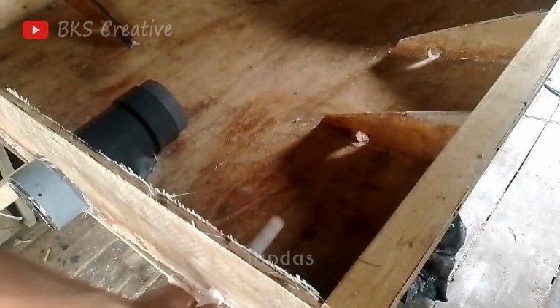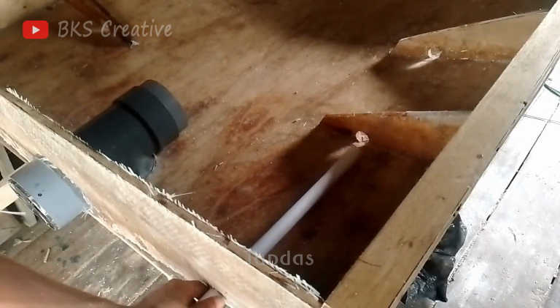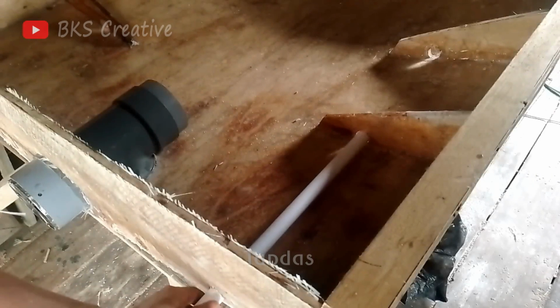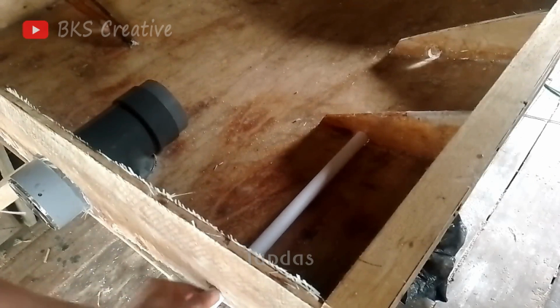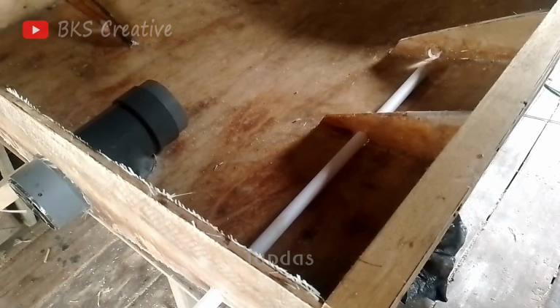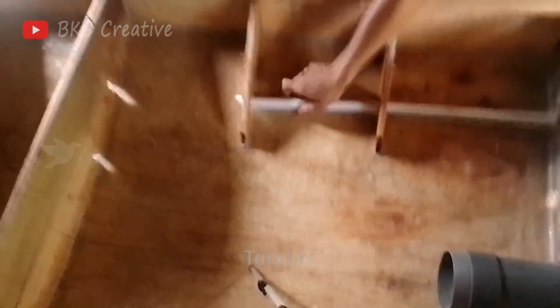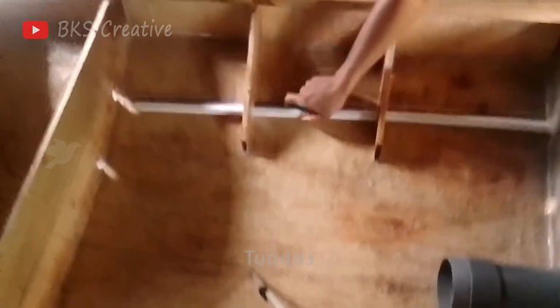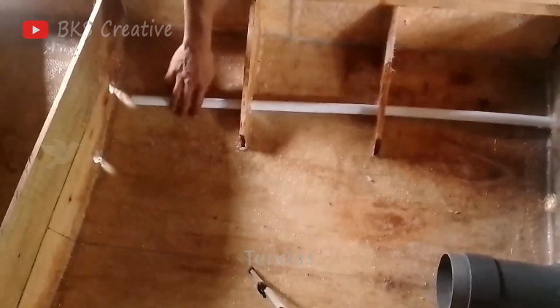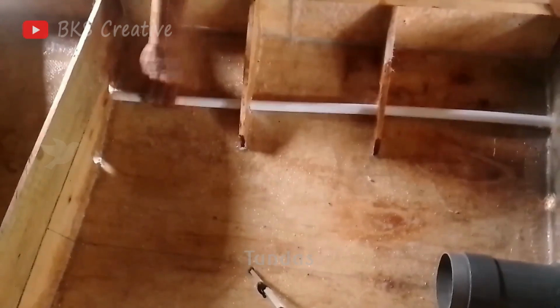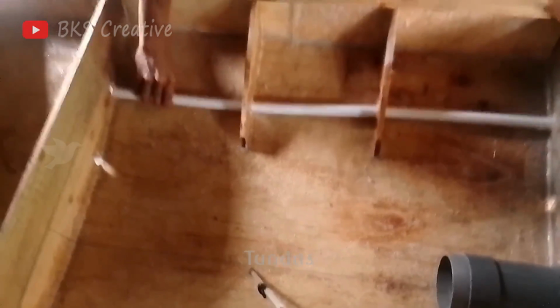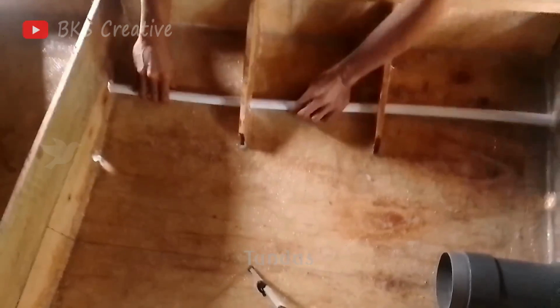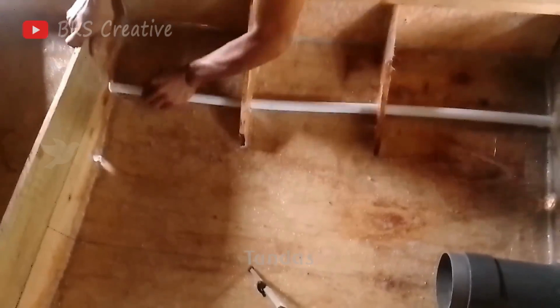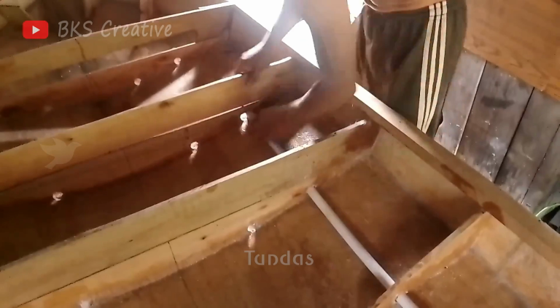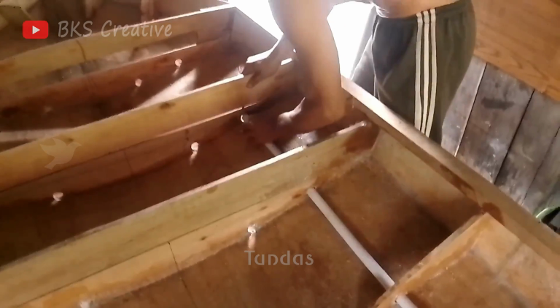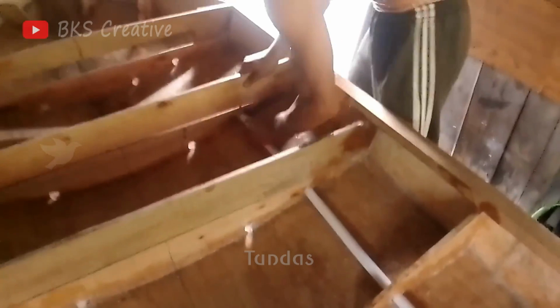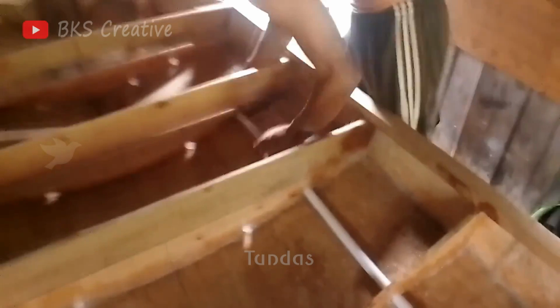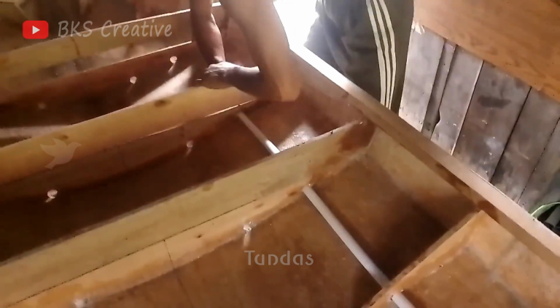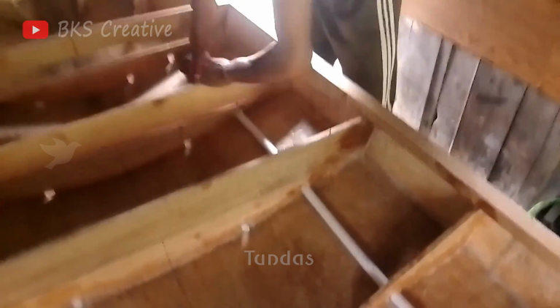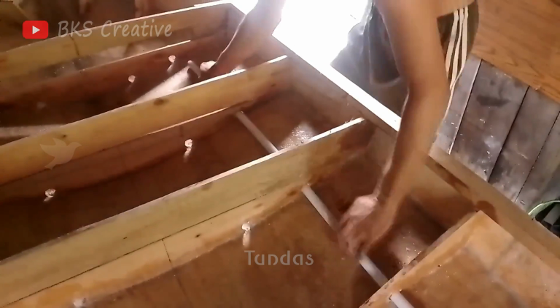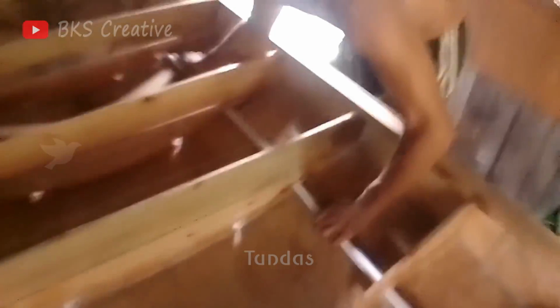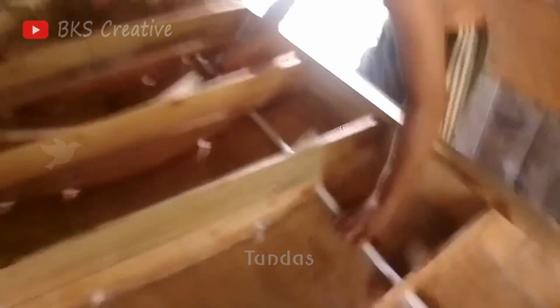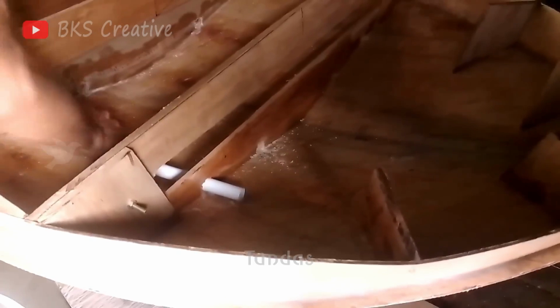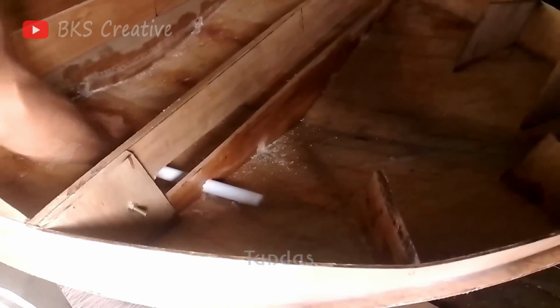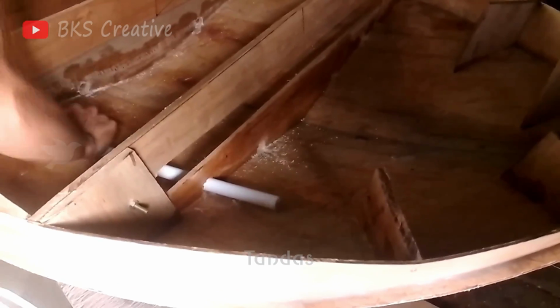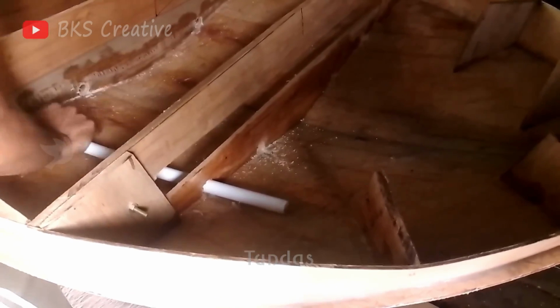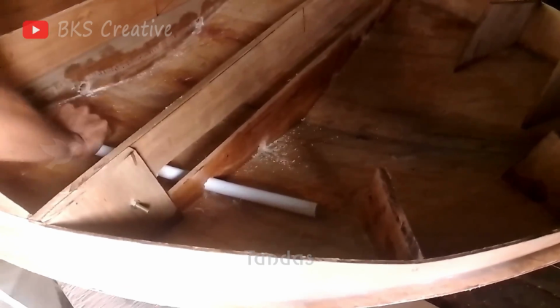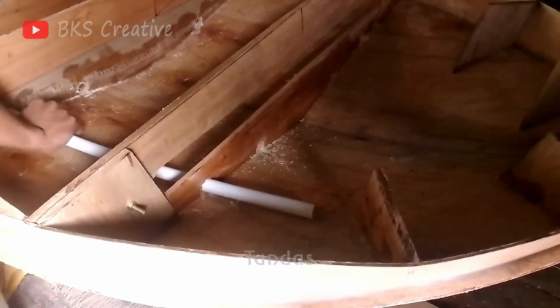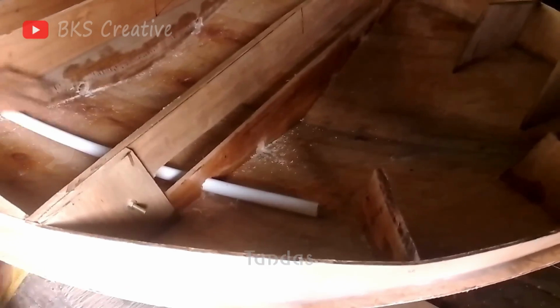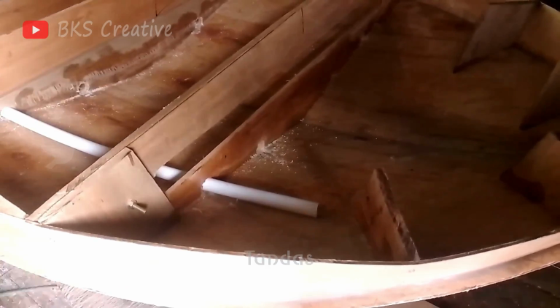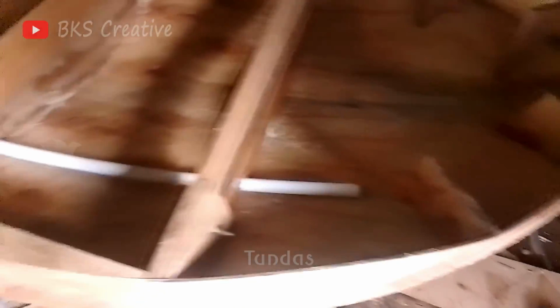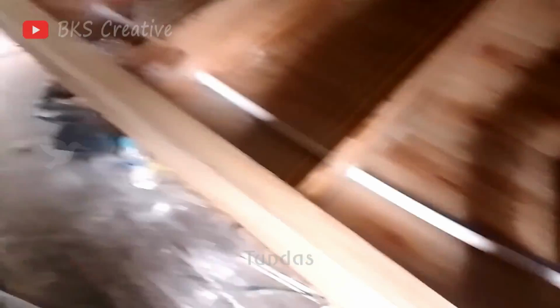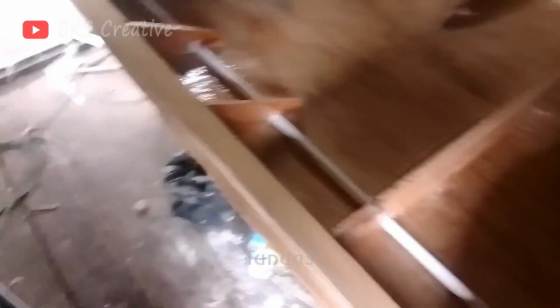To further reinforce the boat's structure, we'll attach plastic water pipes to the bottom. This will provide additional rigidity and stability, ensuring that our plywood boat can handle various conditions on the water with ease.